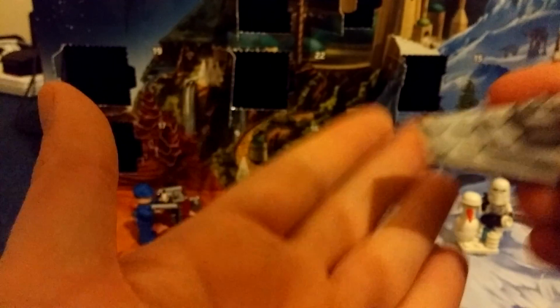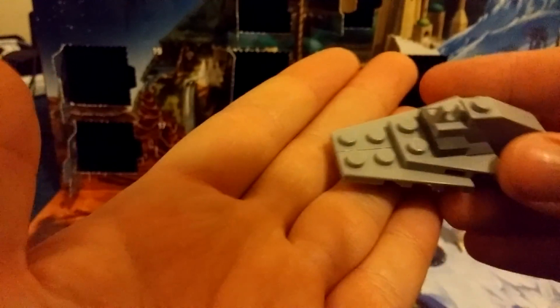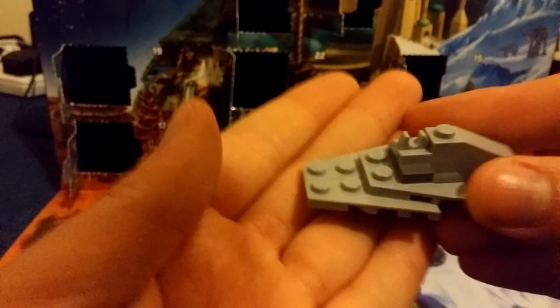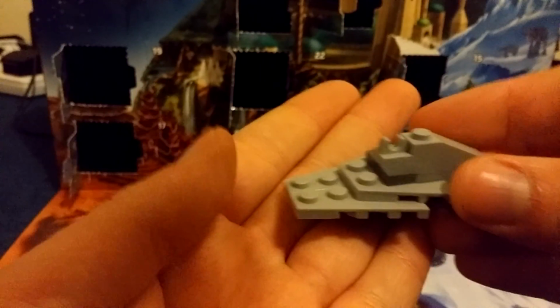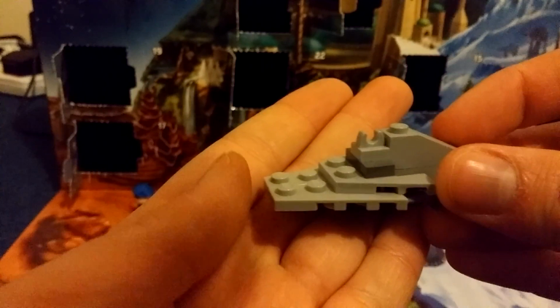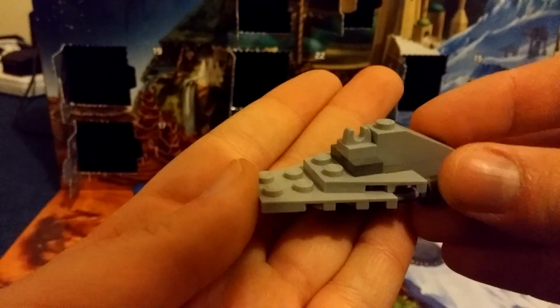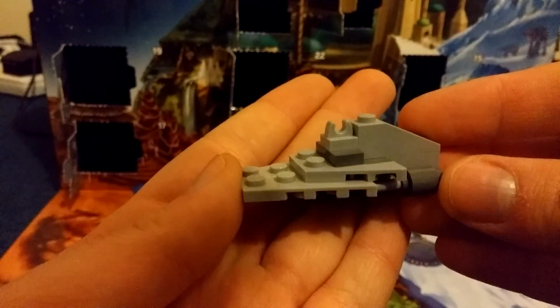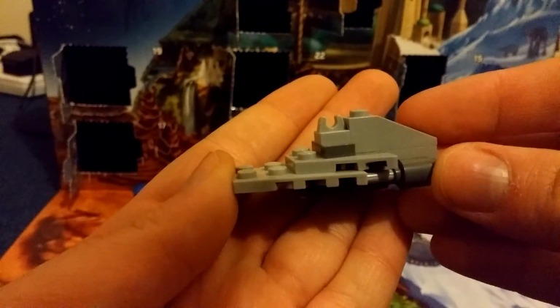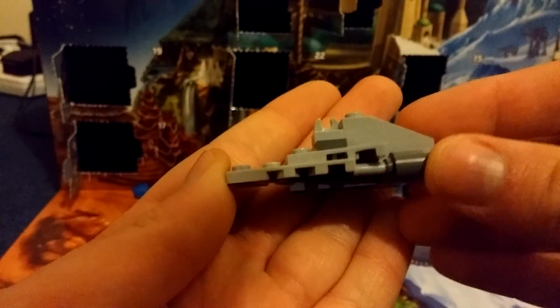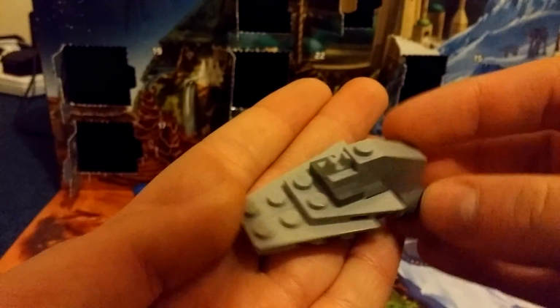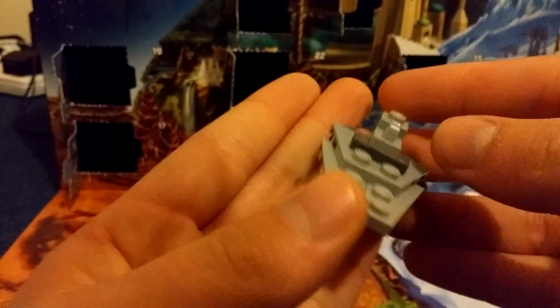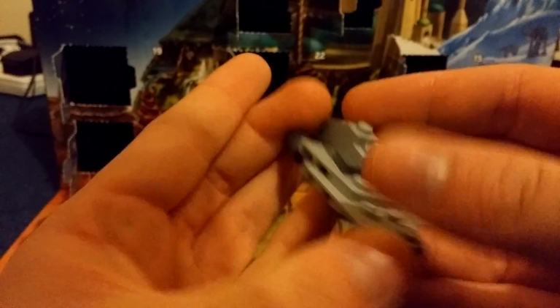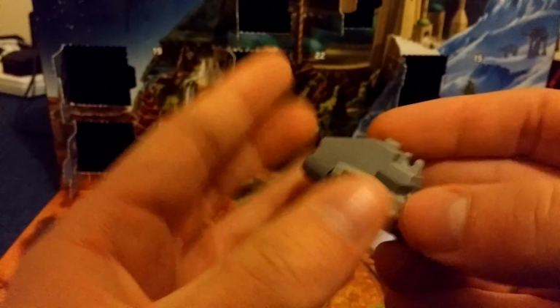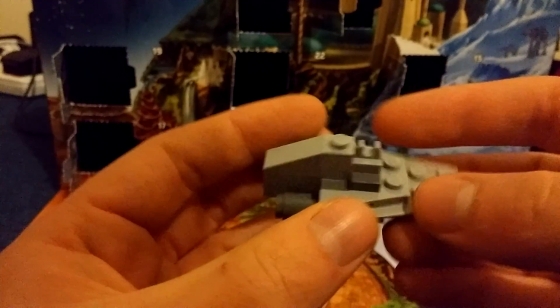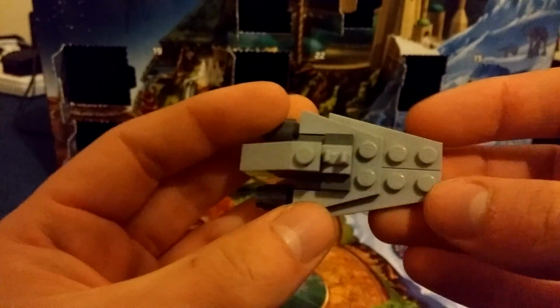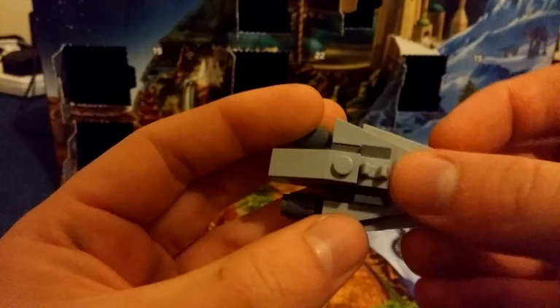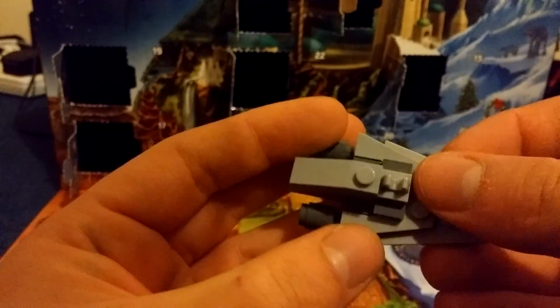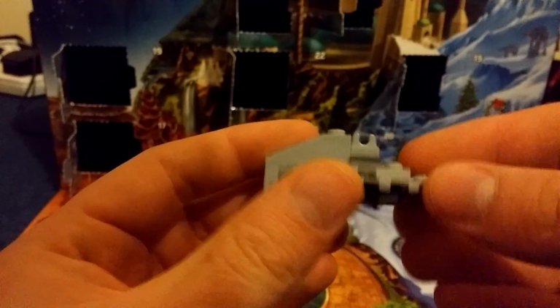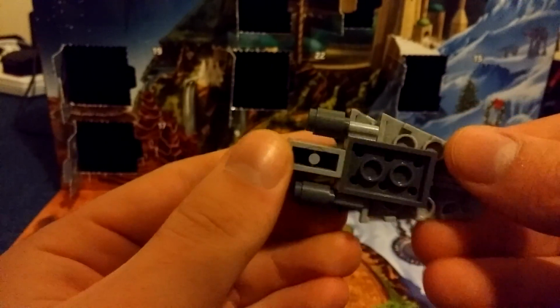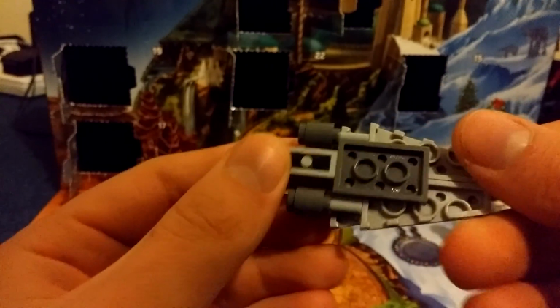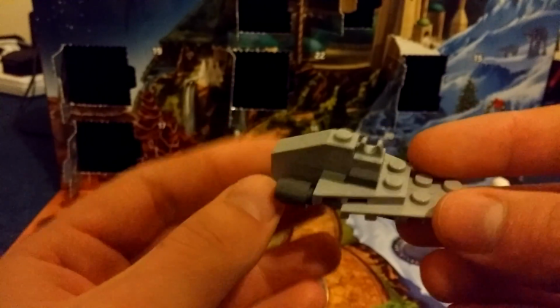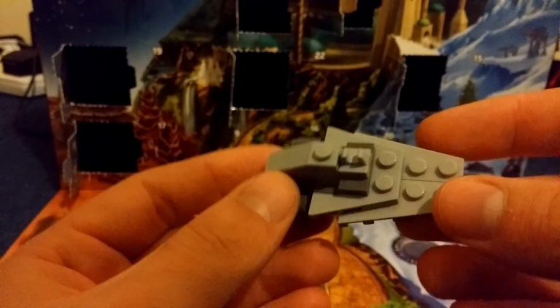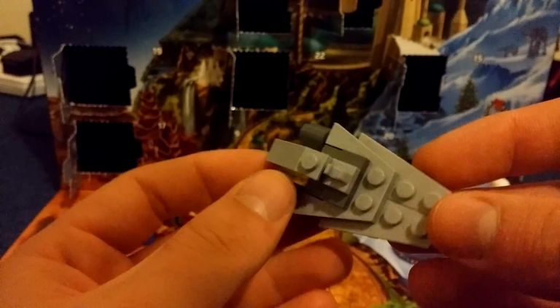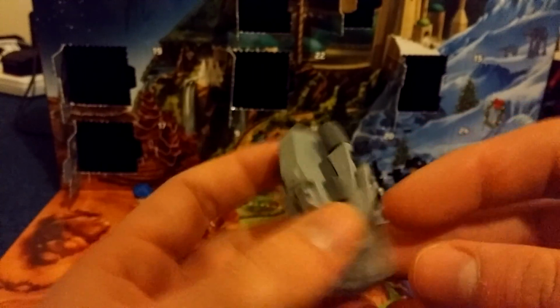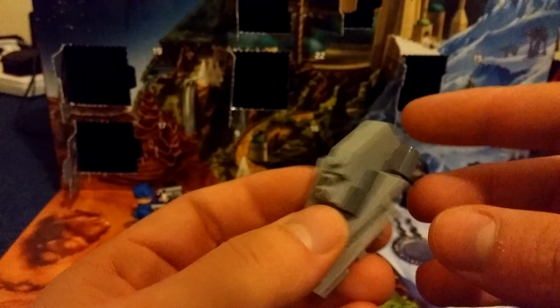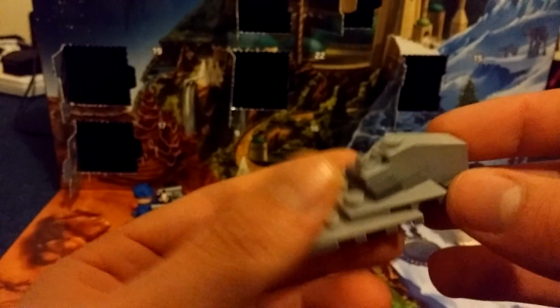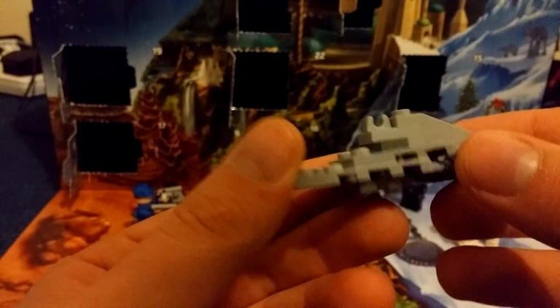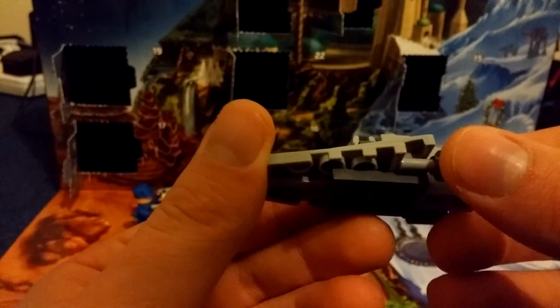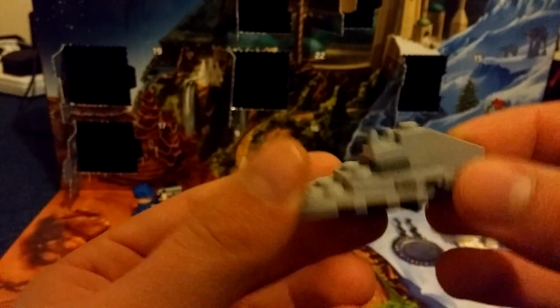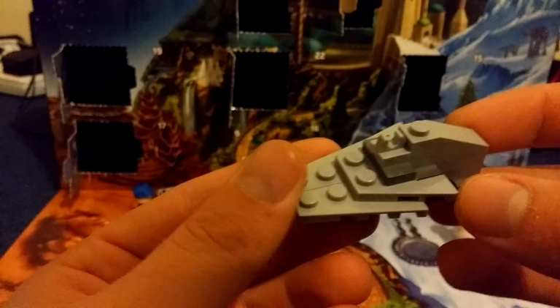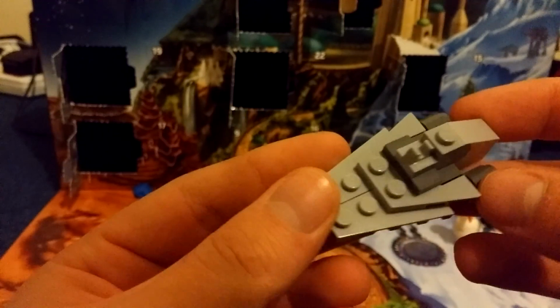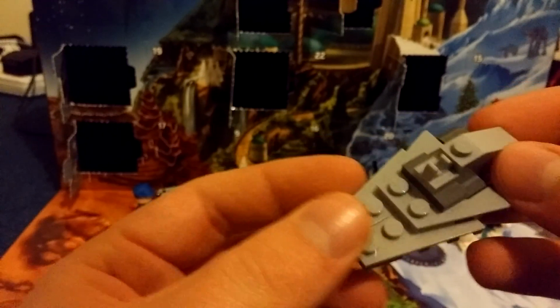In 2013, a Venator-class Republic attack cruiser — missing the red stripe that they usually have. I guess this is like an earlier model or something.